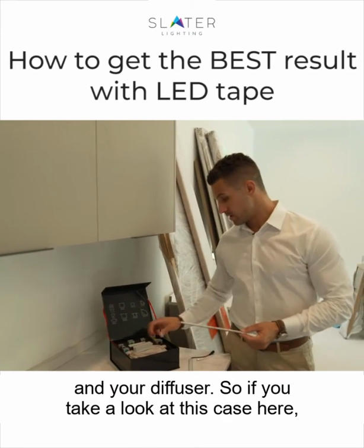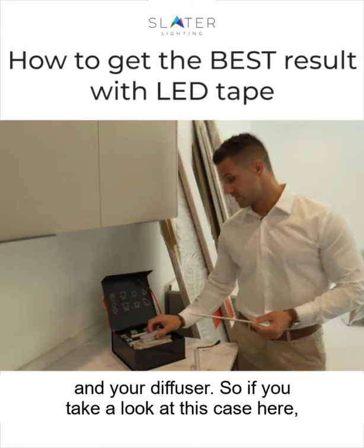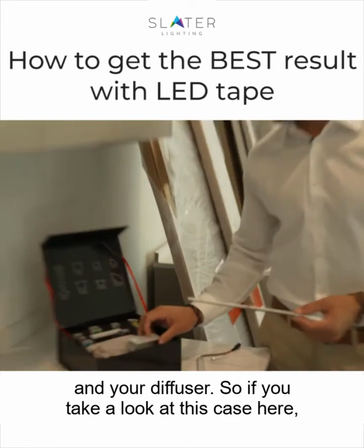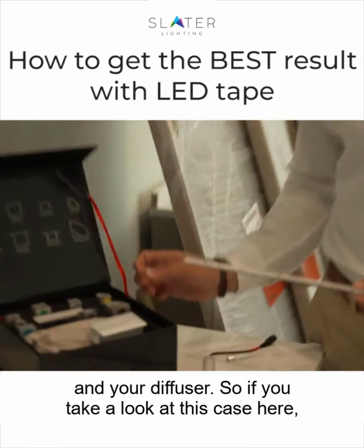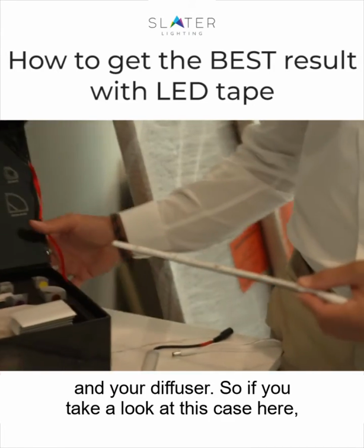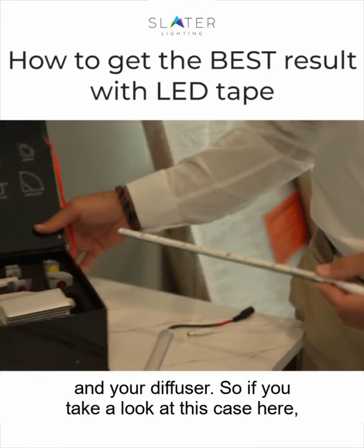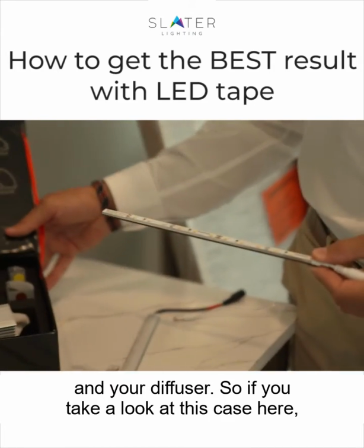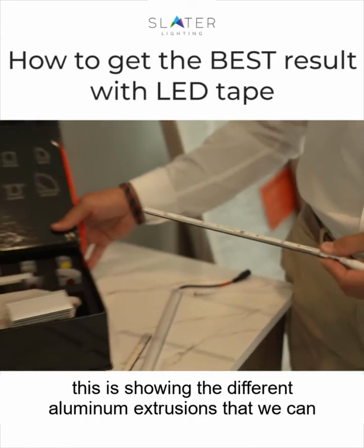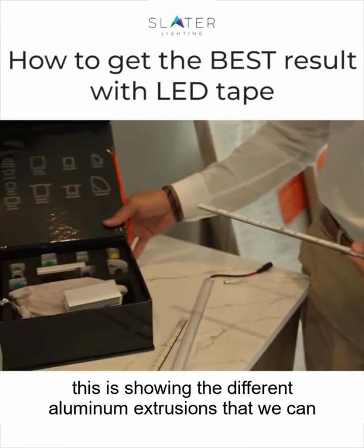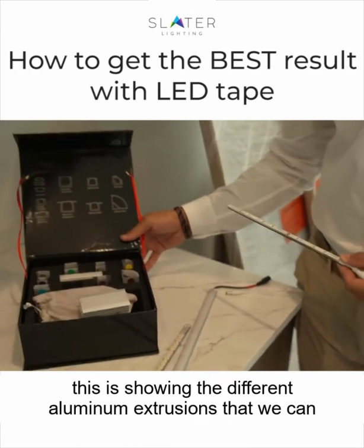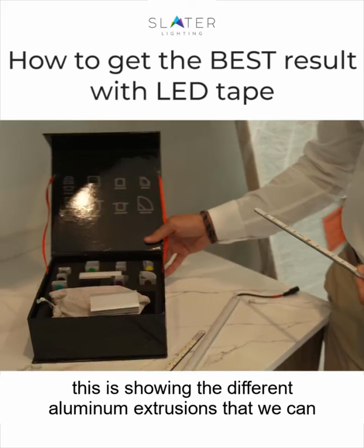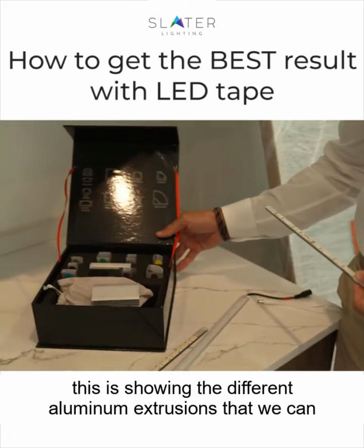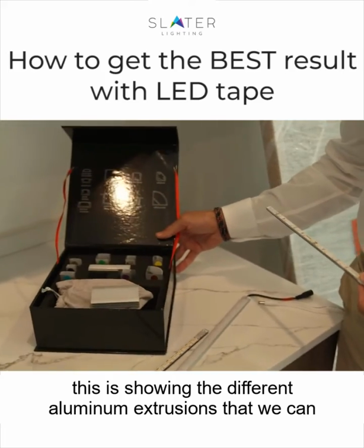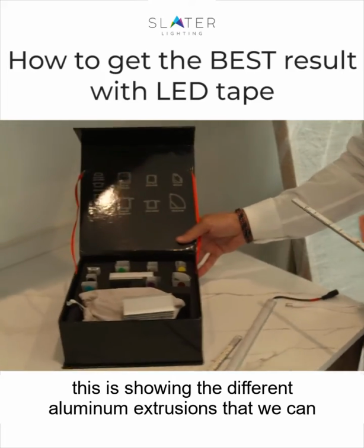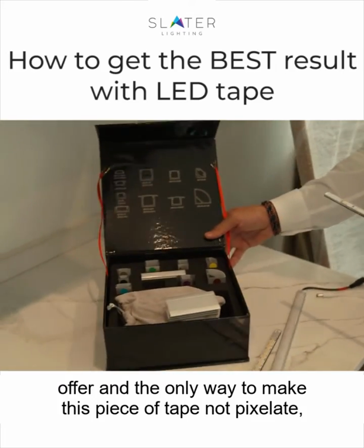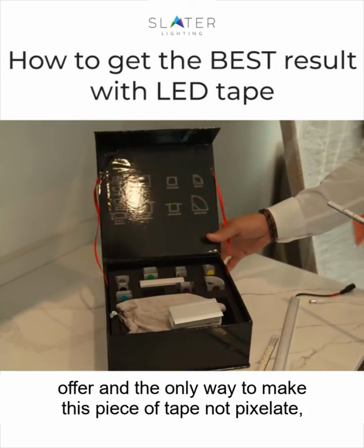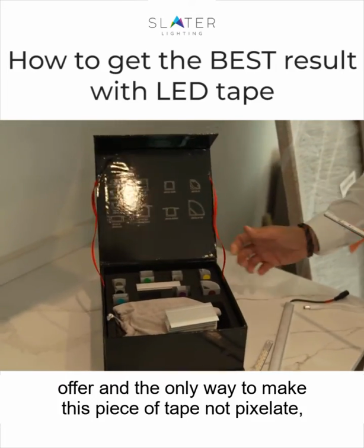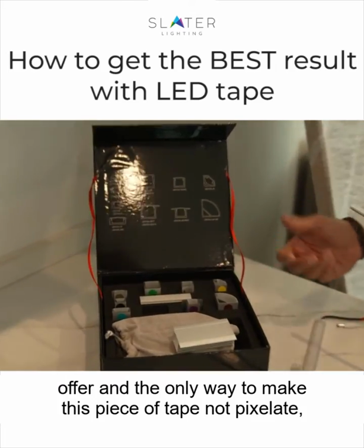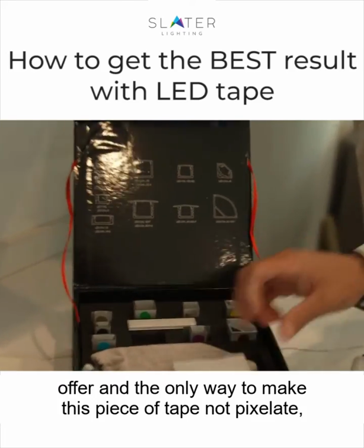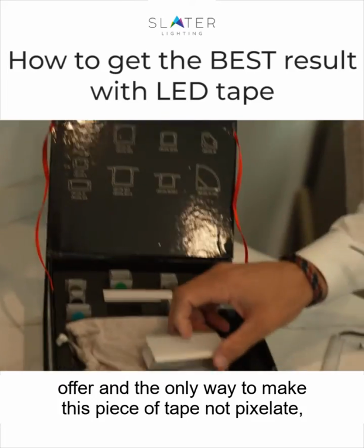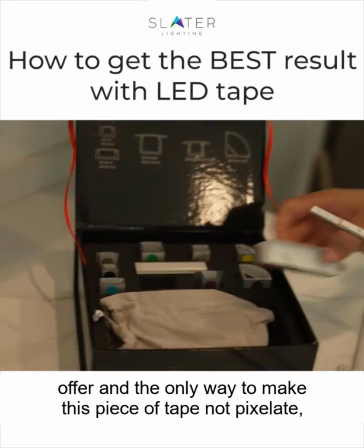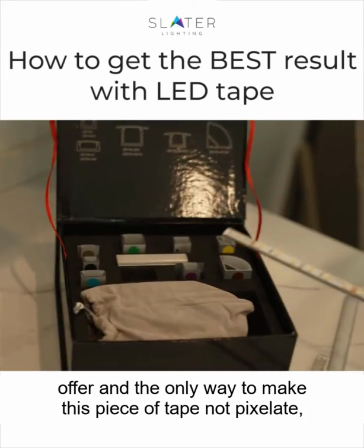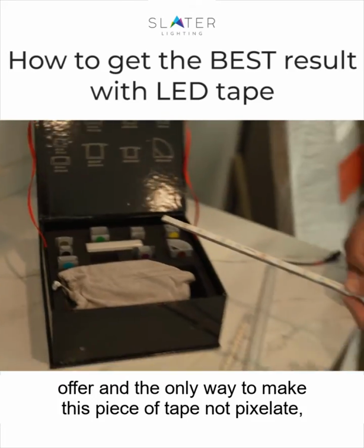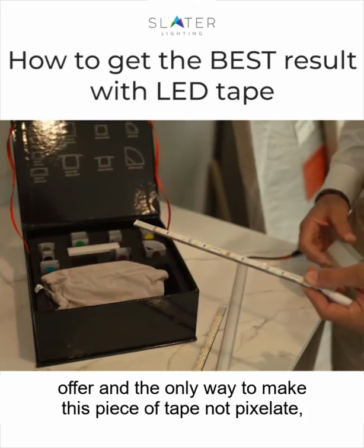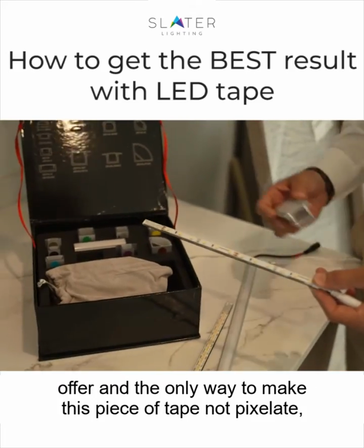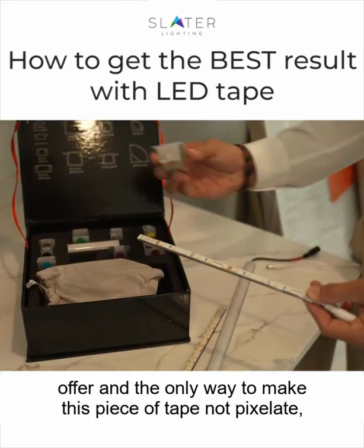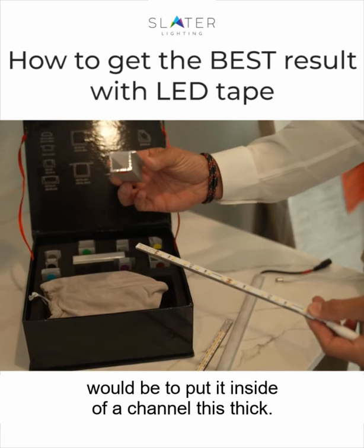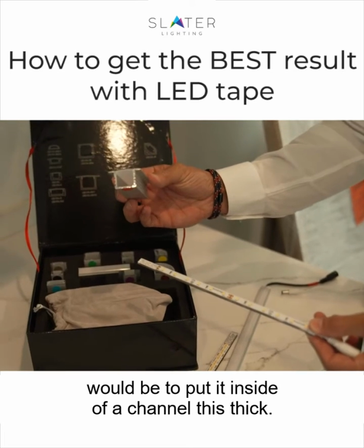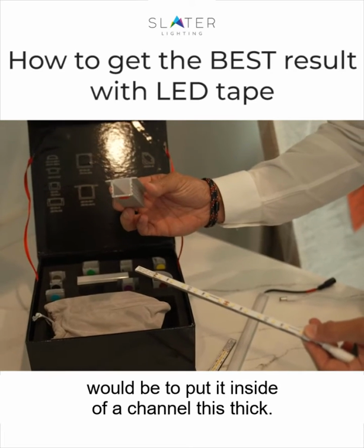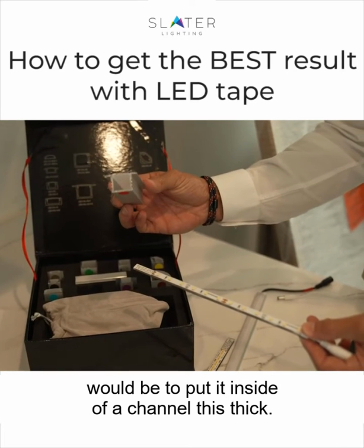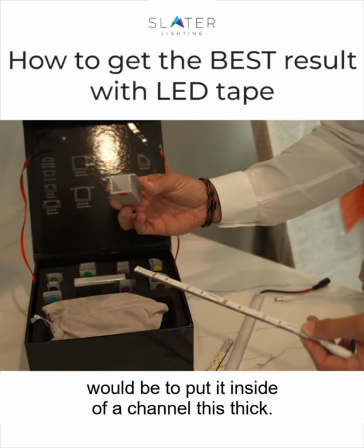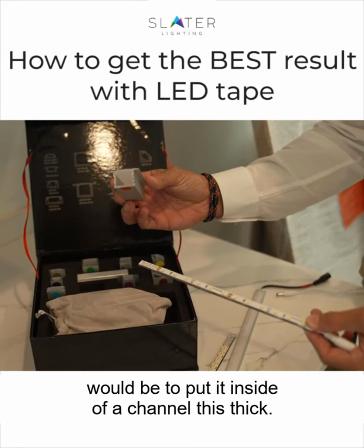So if you take a look at this case here, this is showing the different aluminum extrusions that we can offer, and the only way to make this piece of tape not pixelate would be to put it inside of a channel this thick.